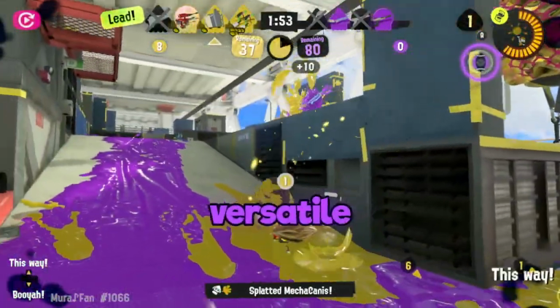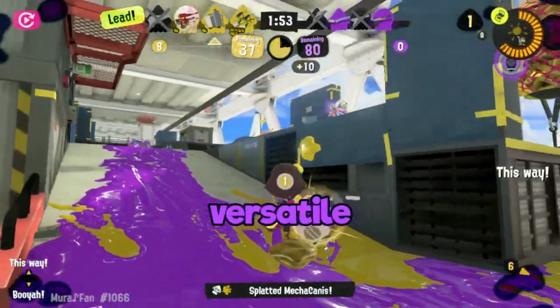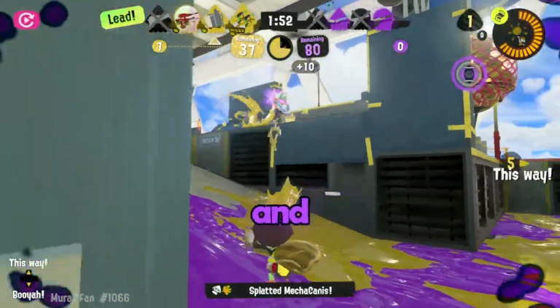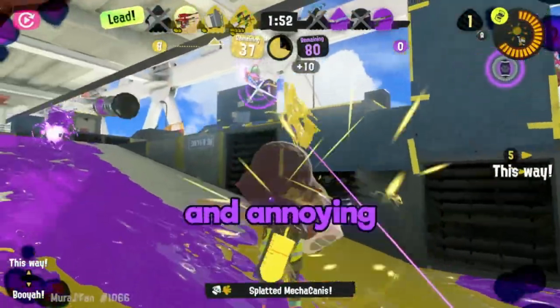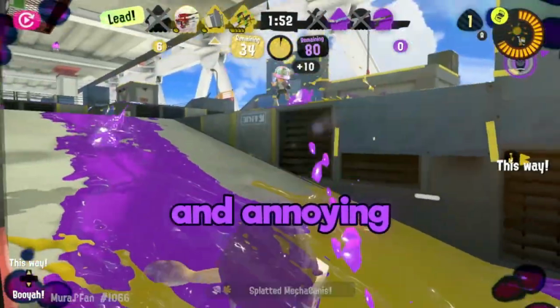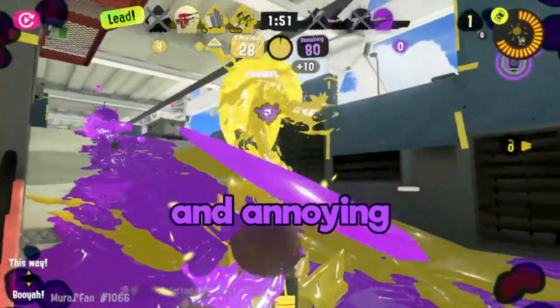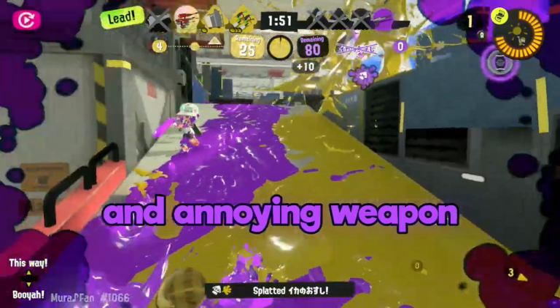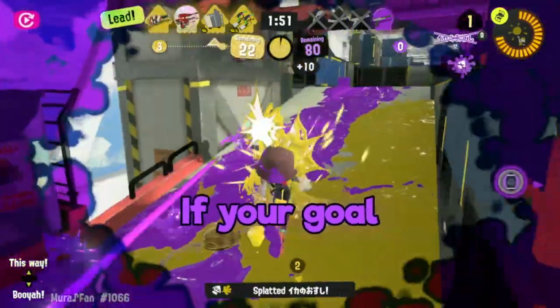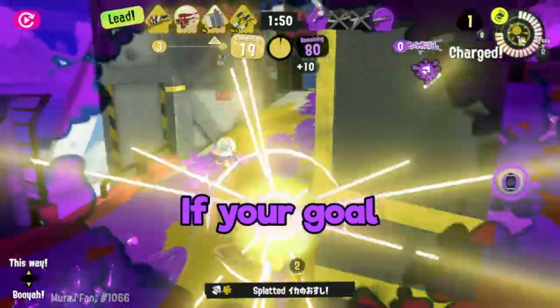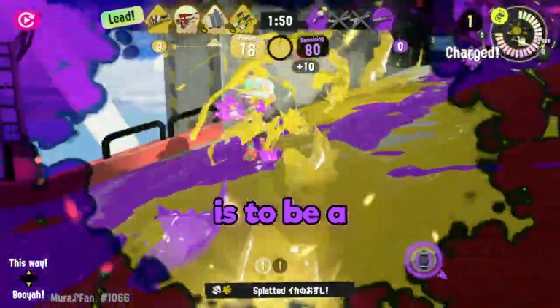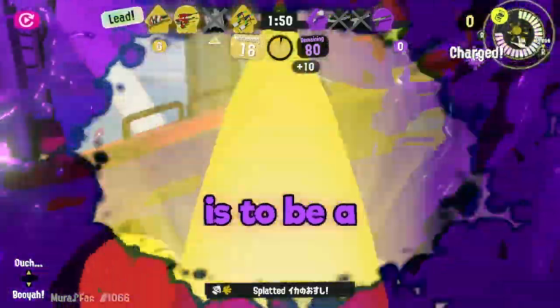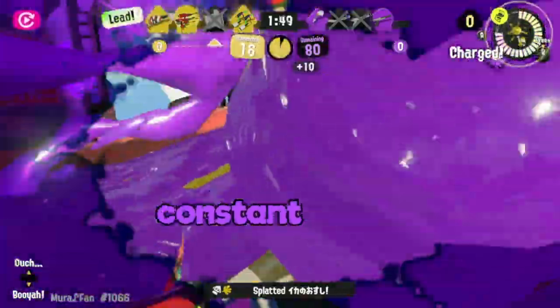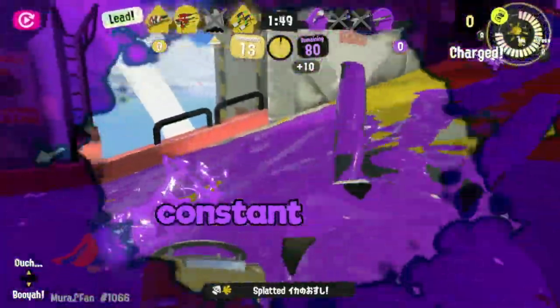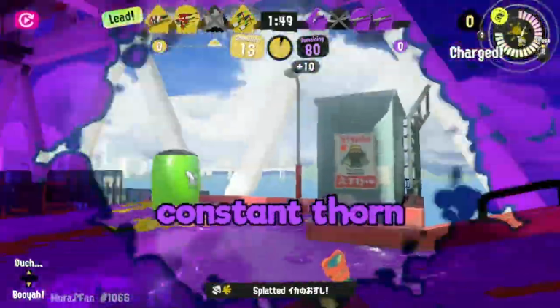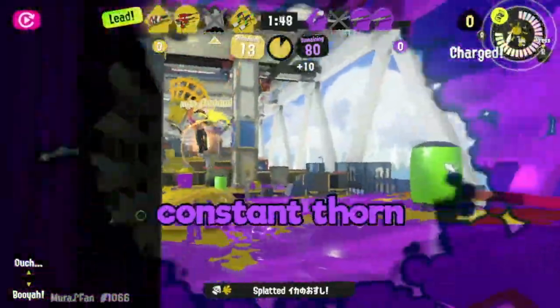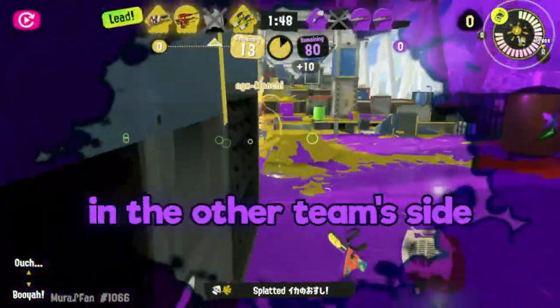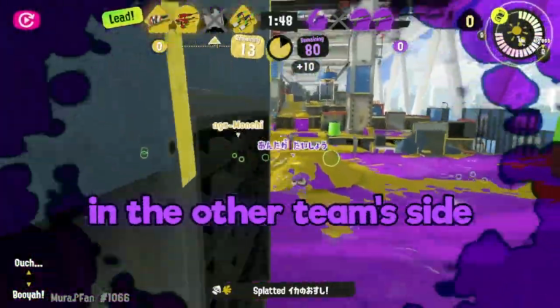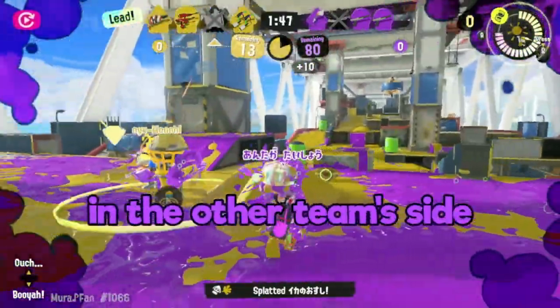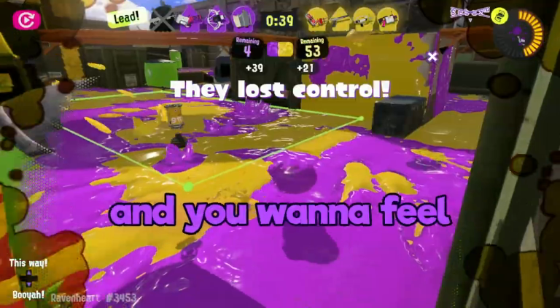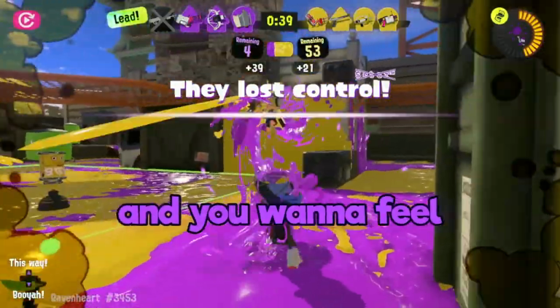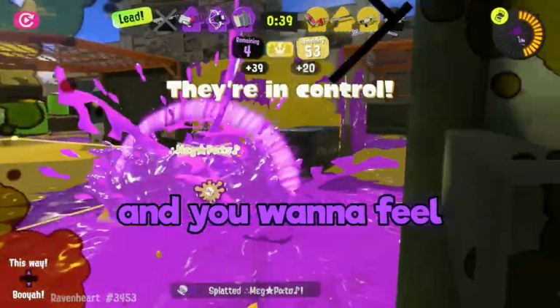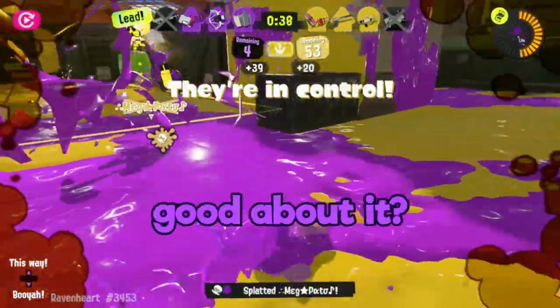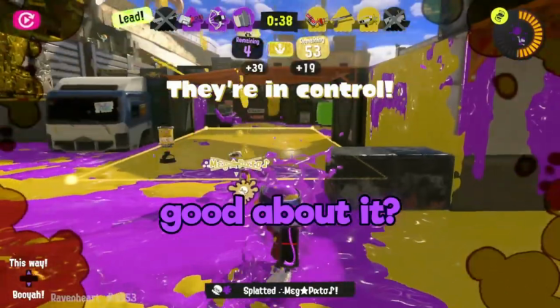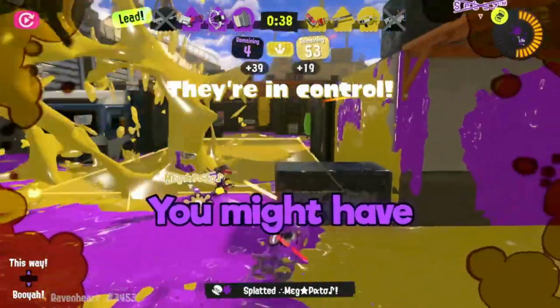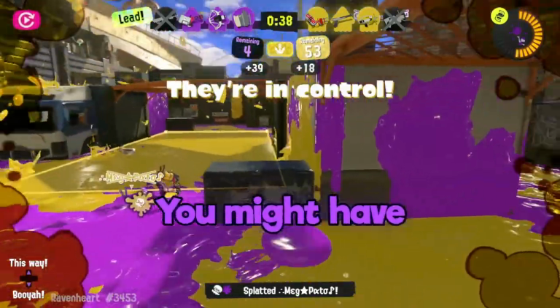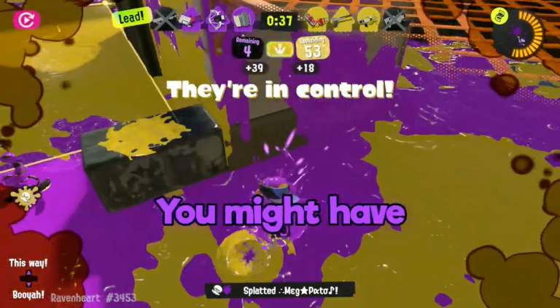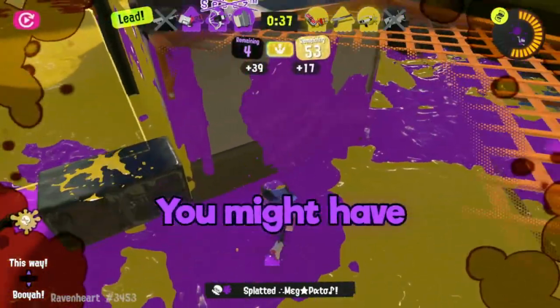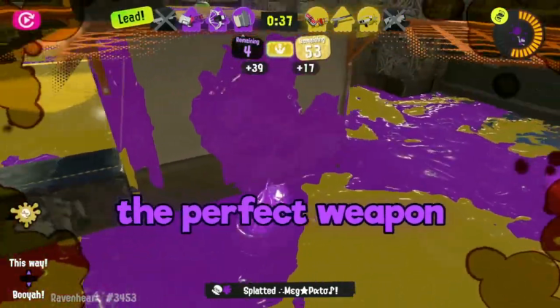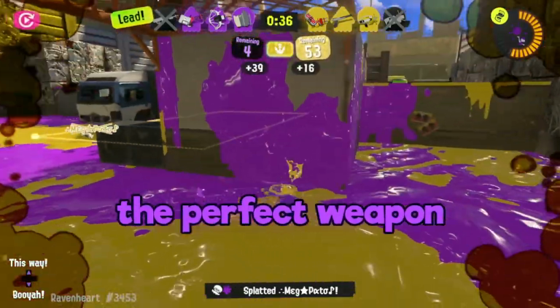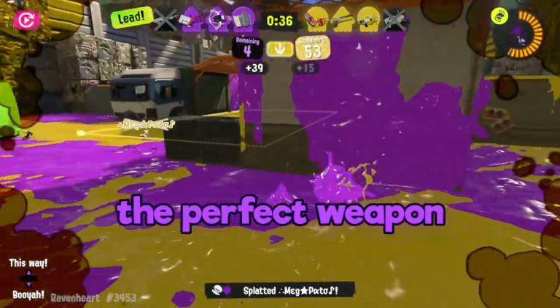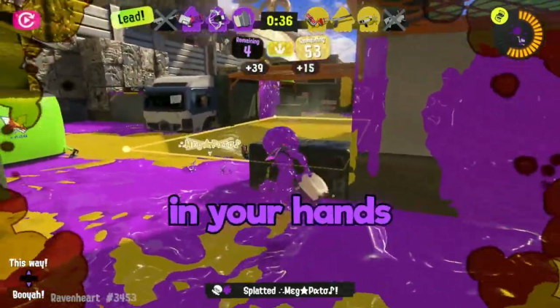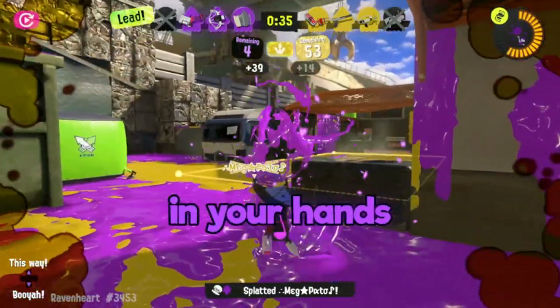The Sloshing Machine is a fun, versatile, and annoying weapon. If your goal is to be a constant thorn in the other team's side and you want to feel good about it, you might have the perfect weapon in your hands.